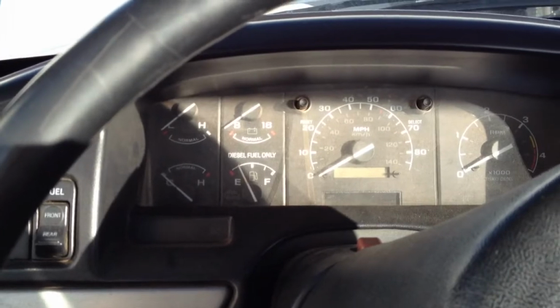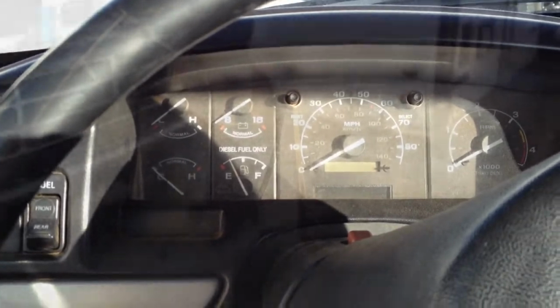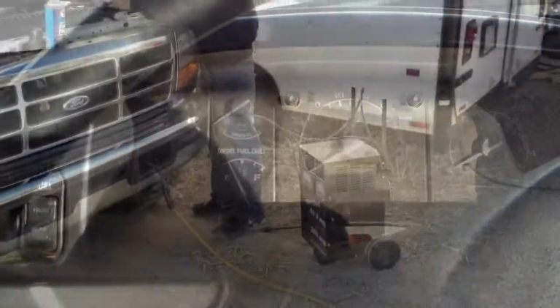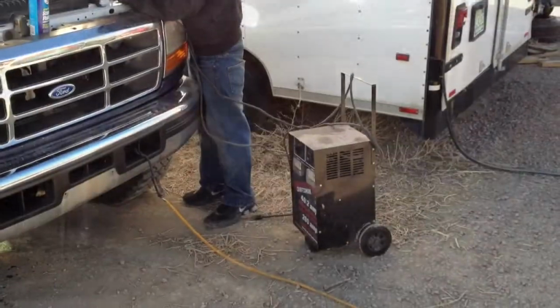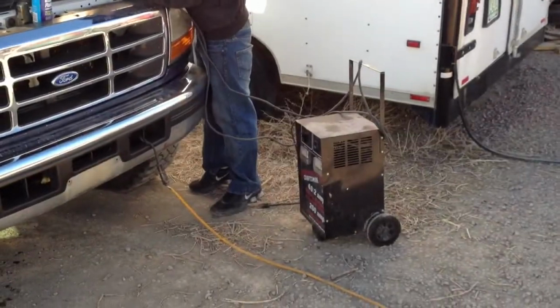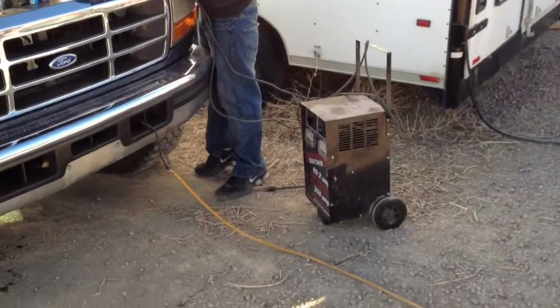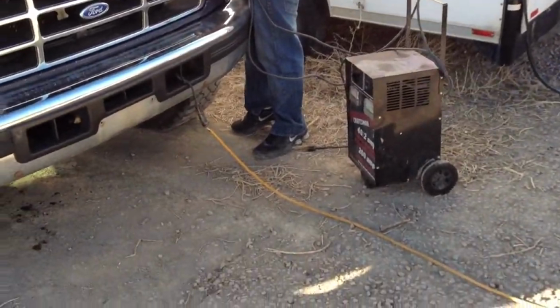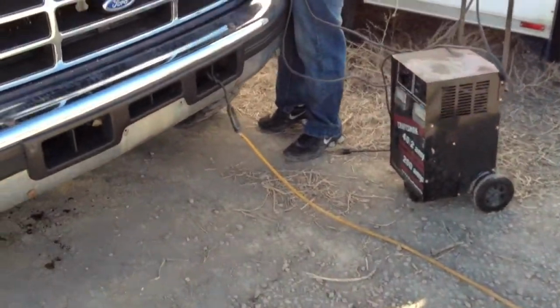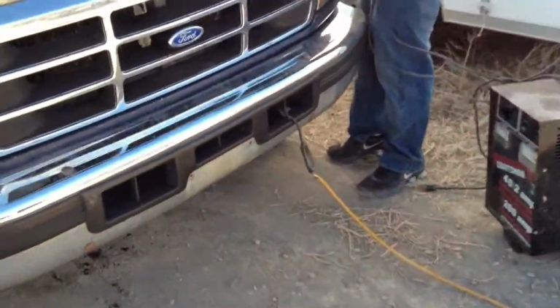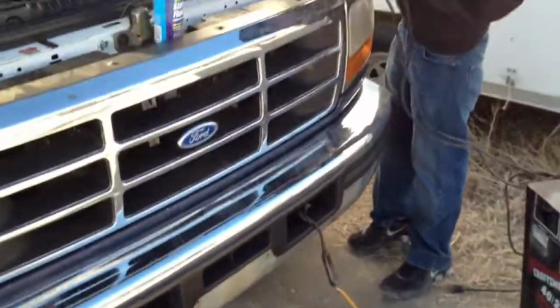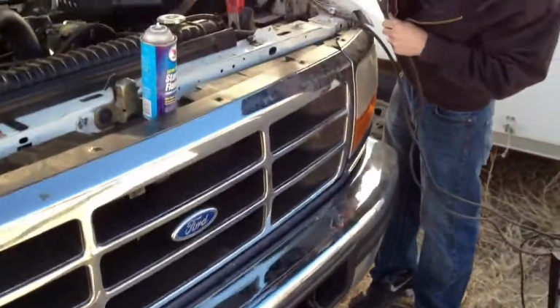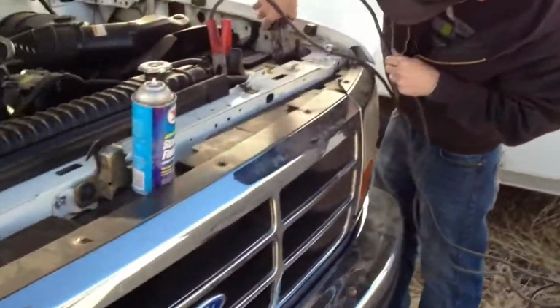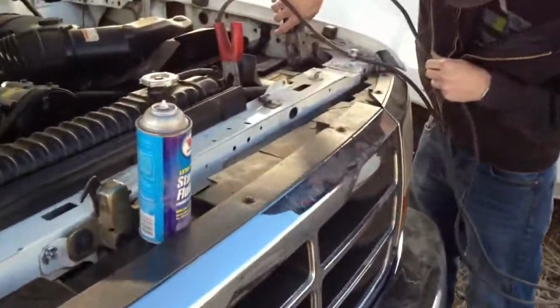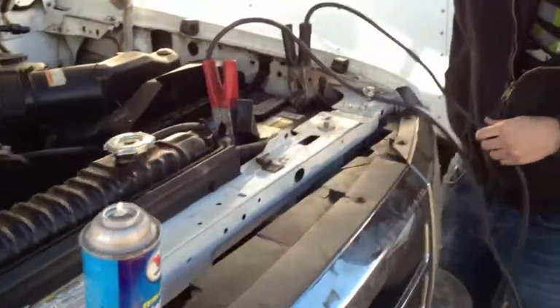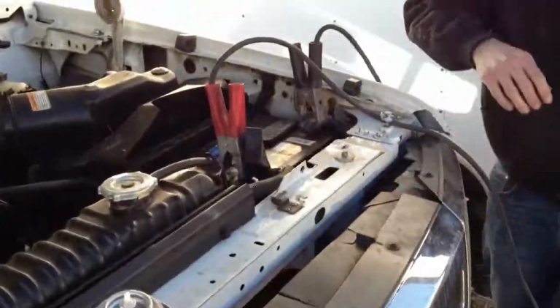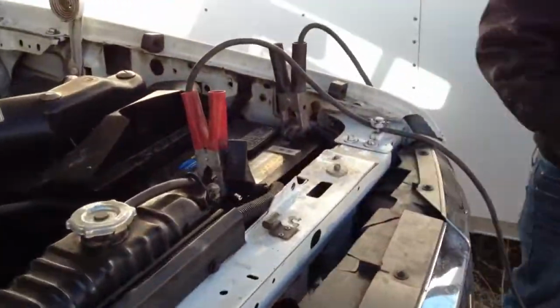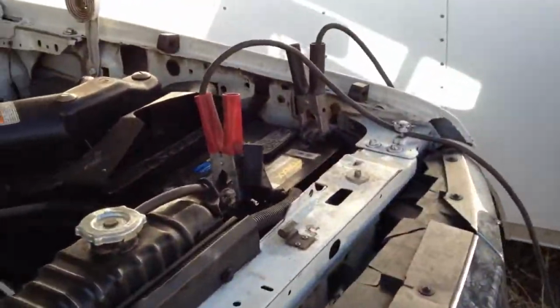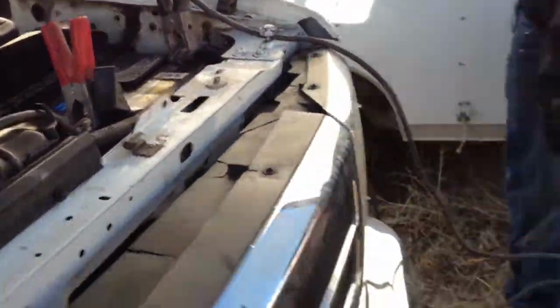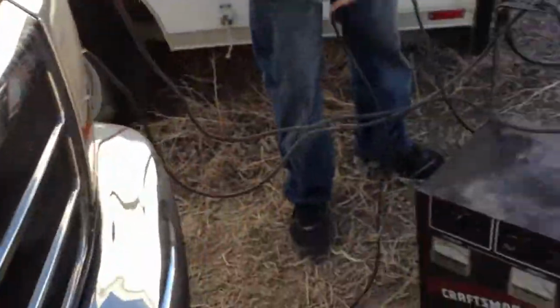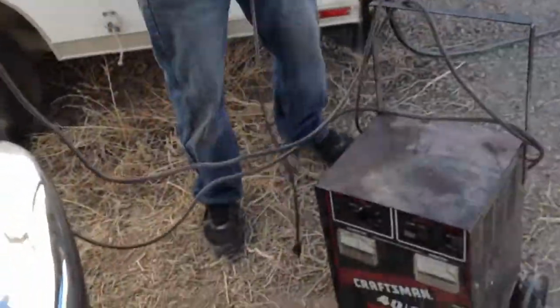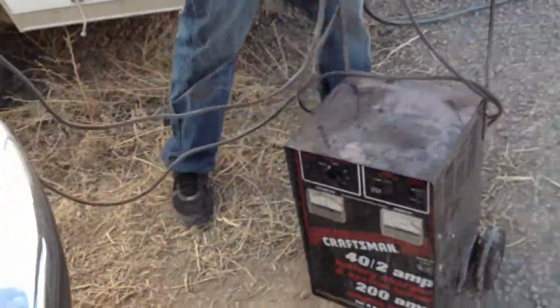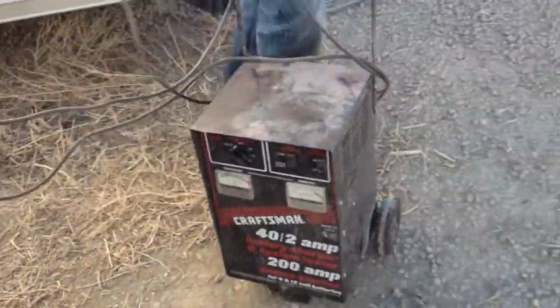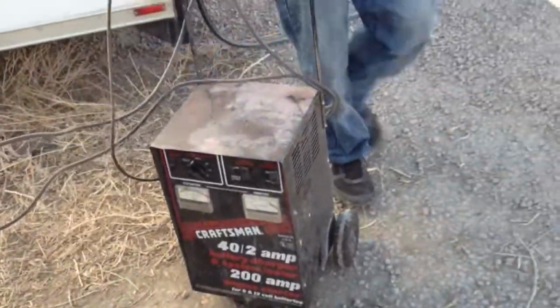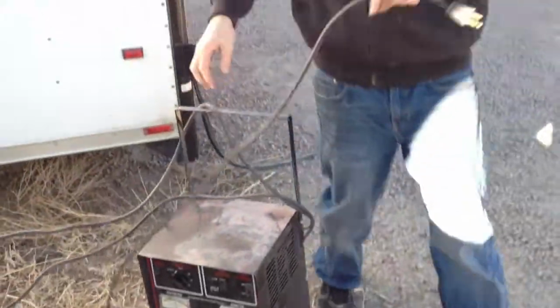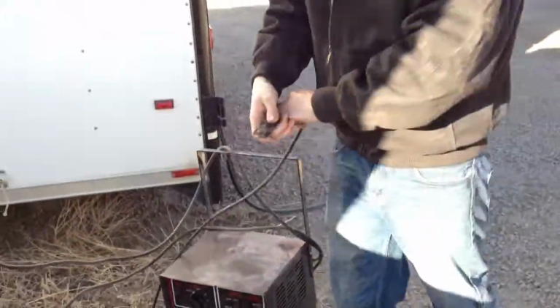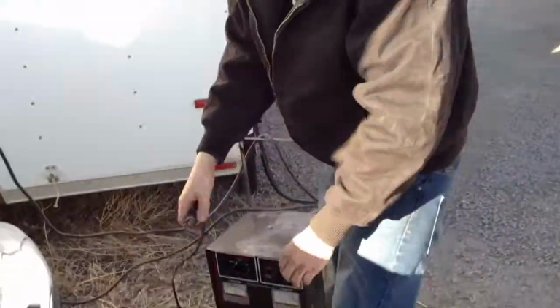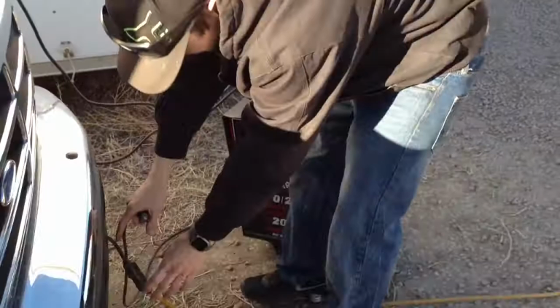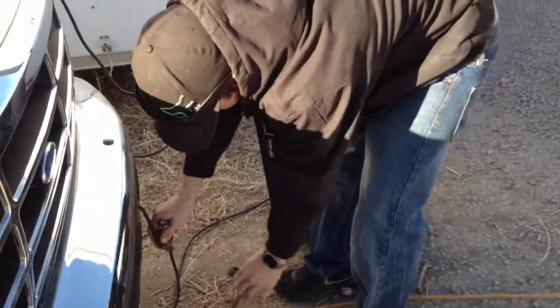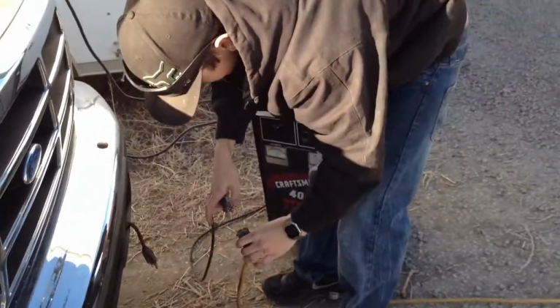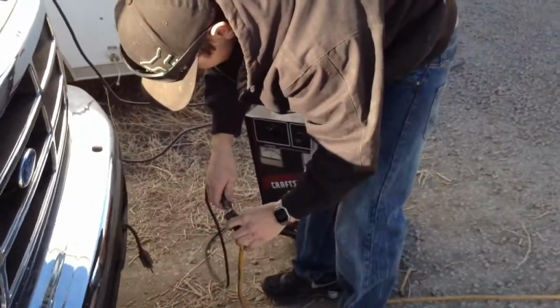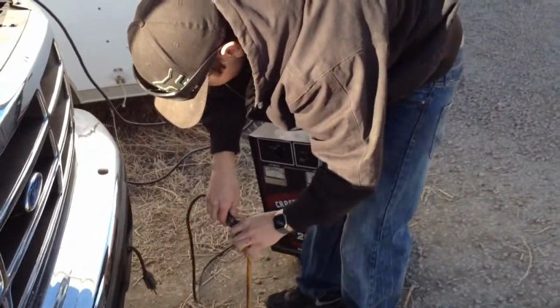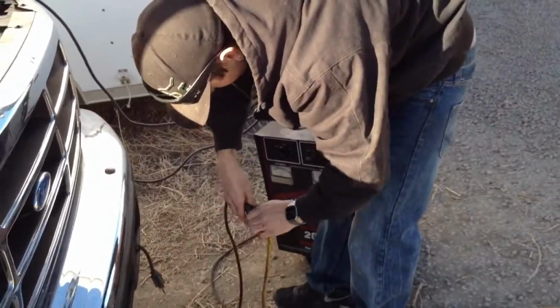We'll give her another try here in a minute. Alright, we've plugged it in for a minute anyways. We hooked the charger up, plug her in, and we'll see if this old pig will fire.